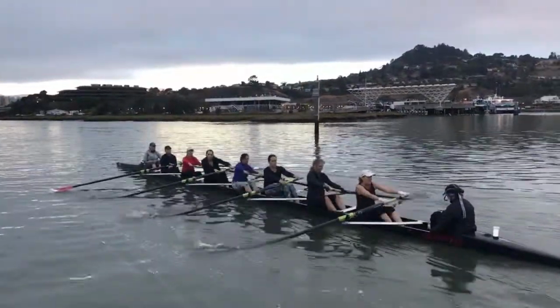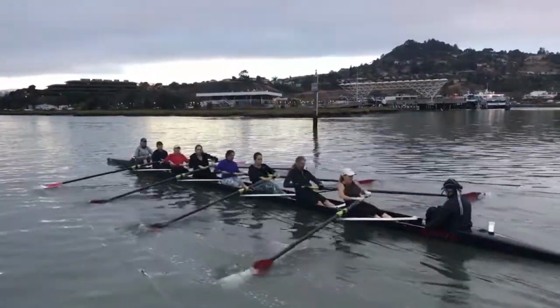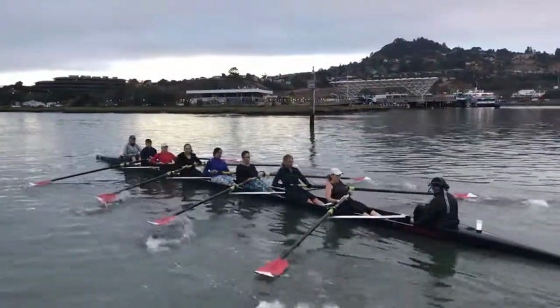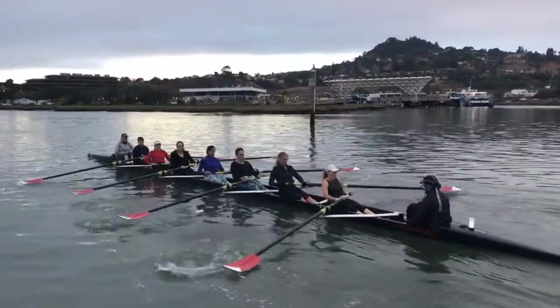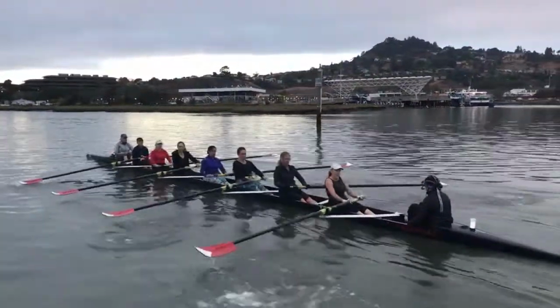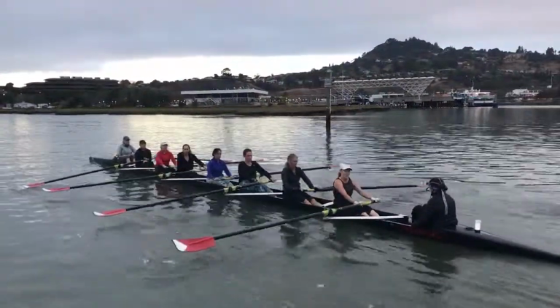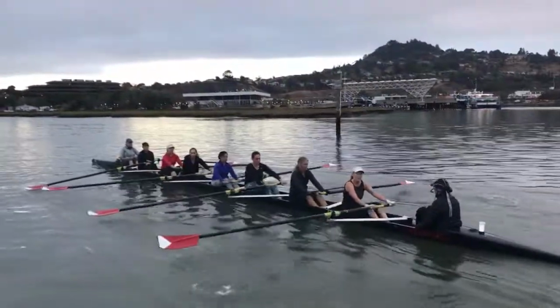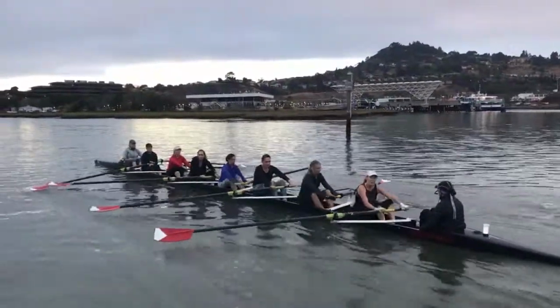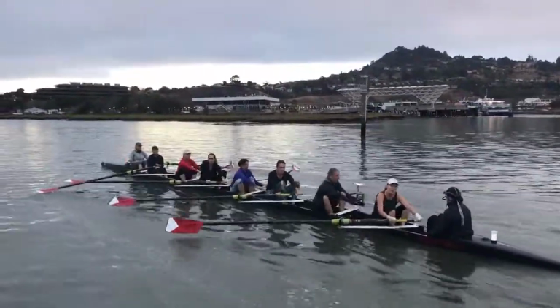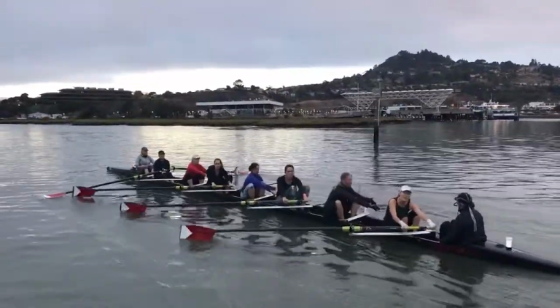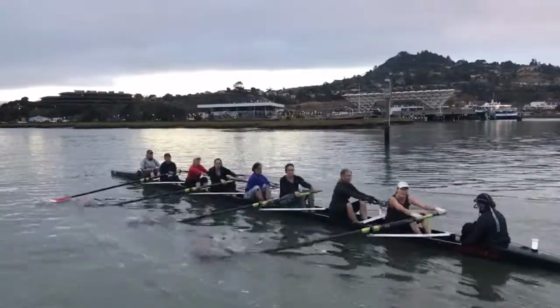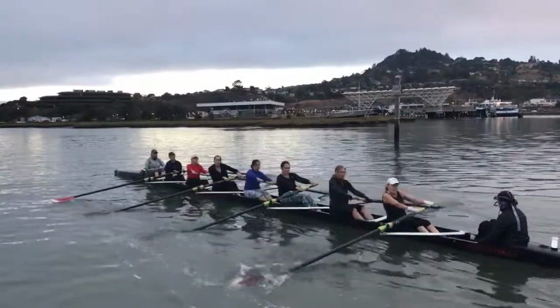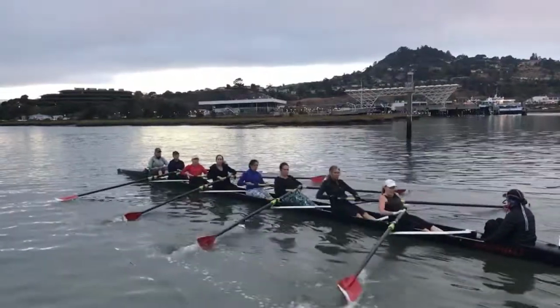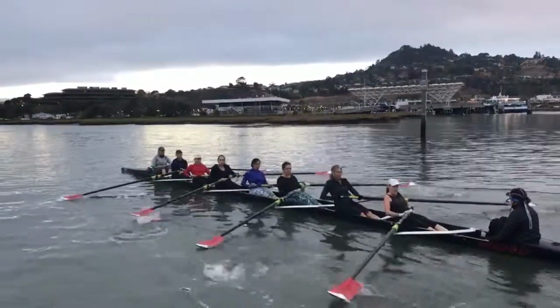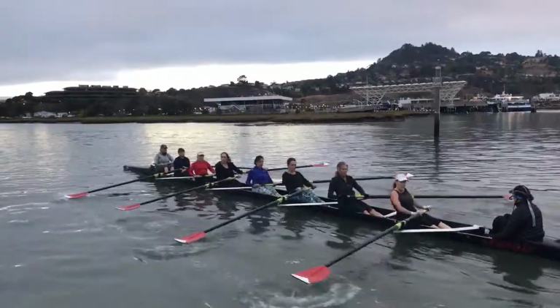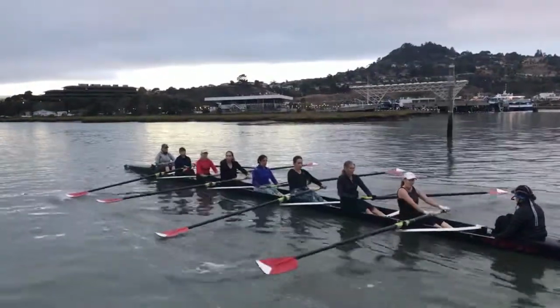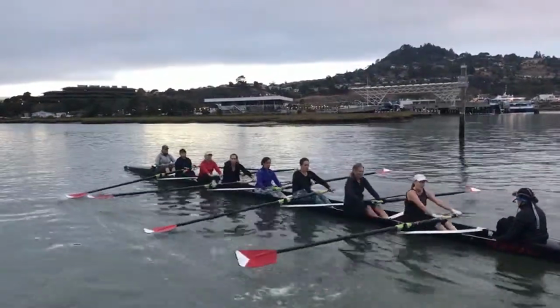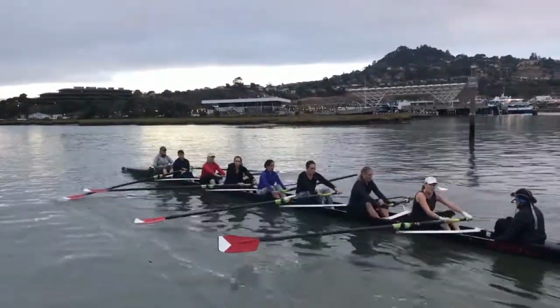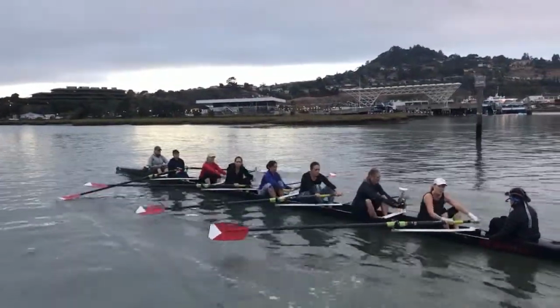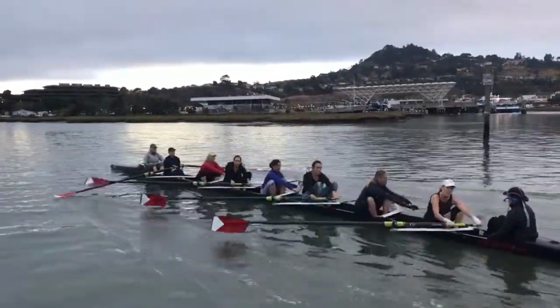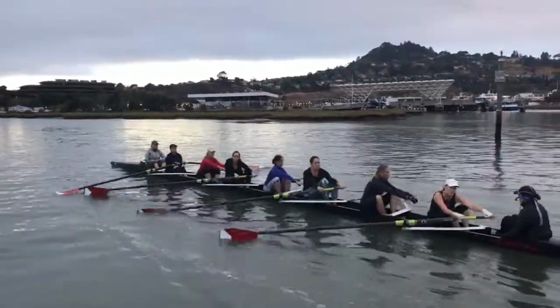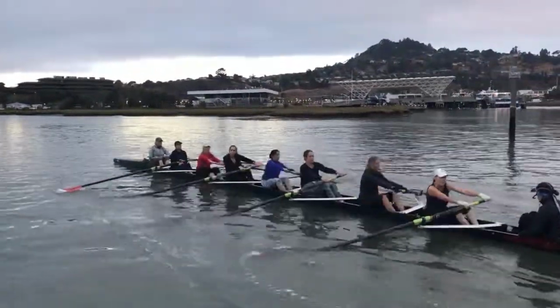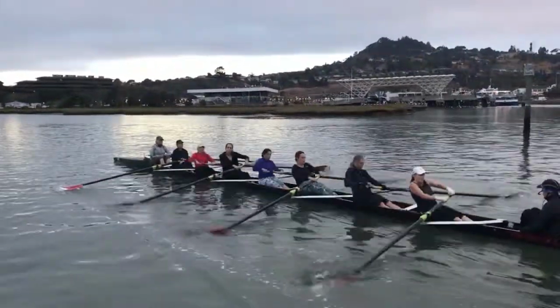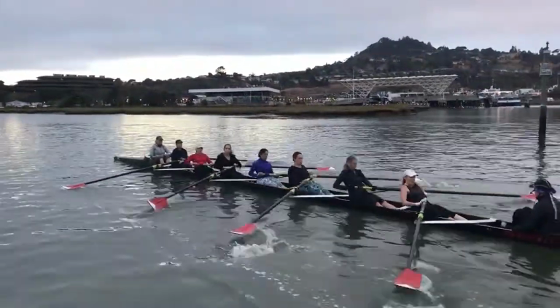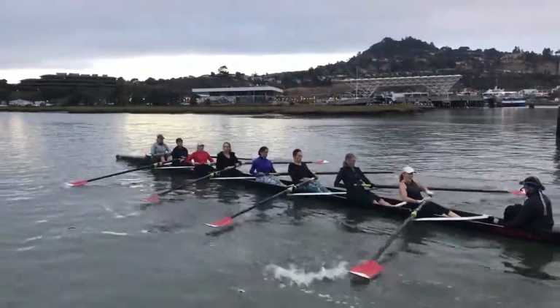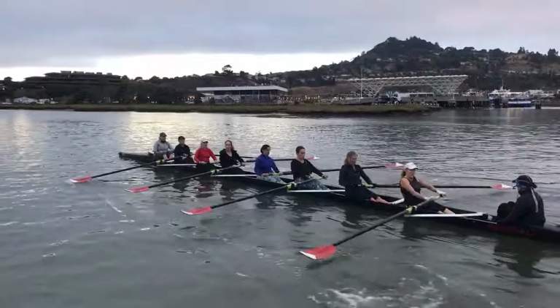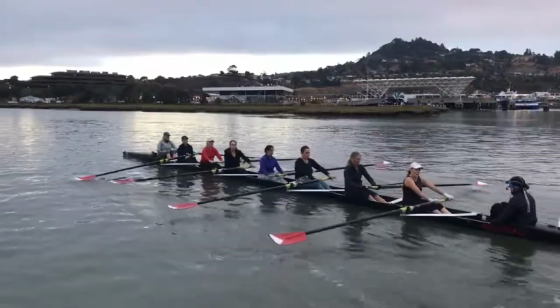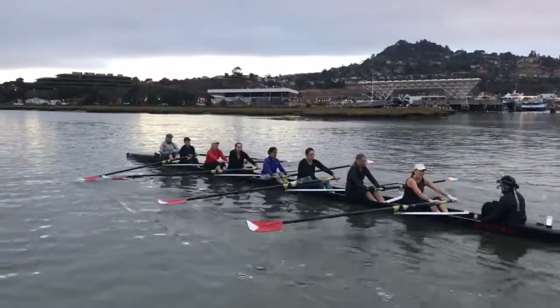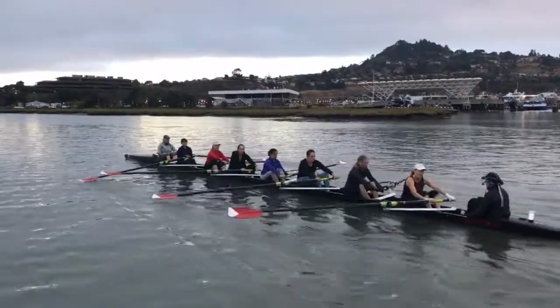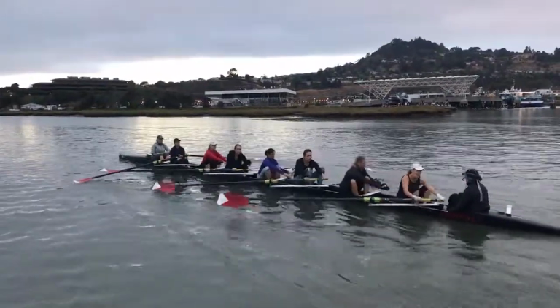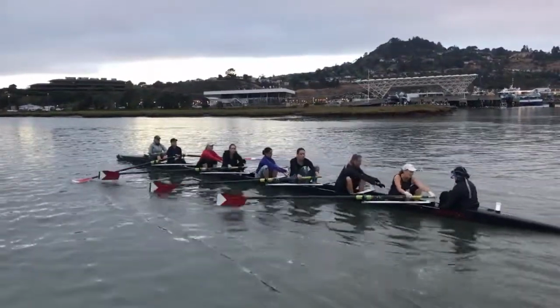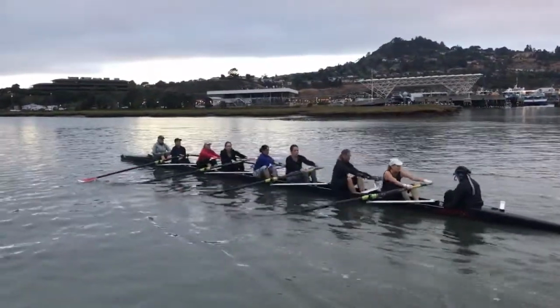As we're going through the drive, just thinking about accelerating that outside handle grip — not by pulling on it, but by accelerating it through the drive with that lower body.